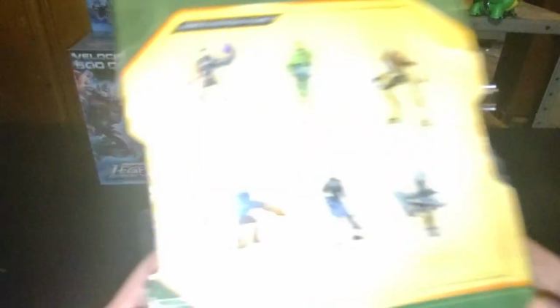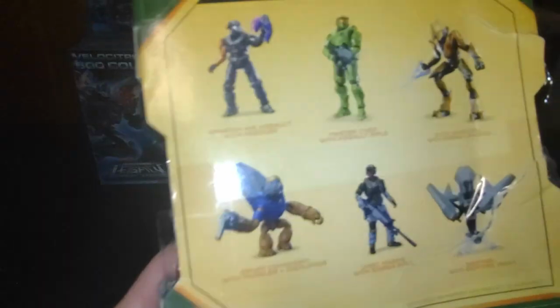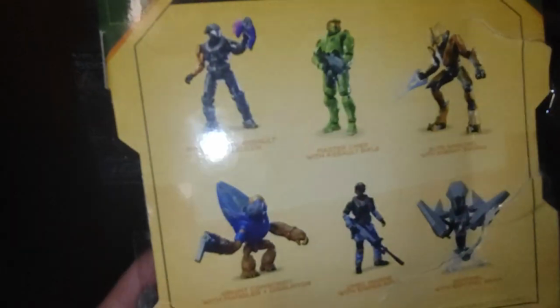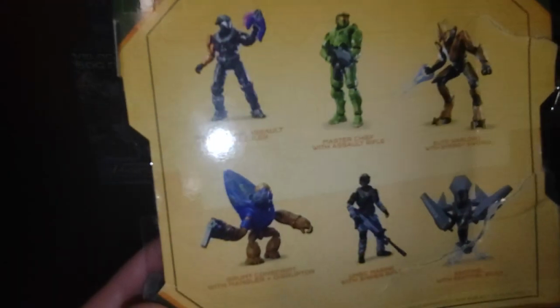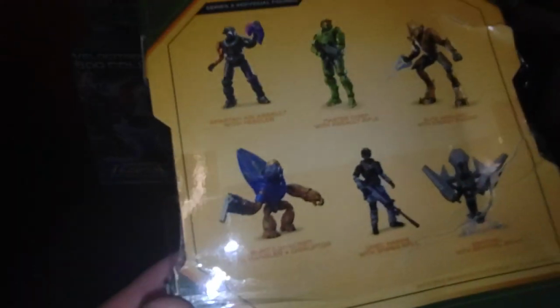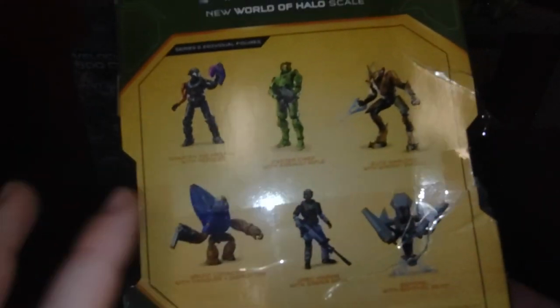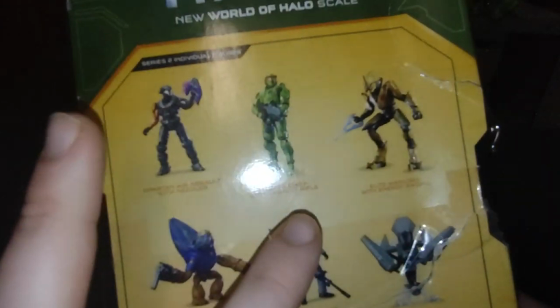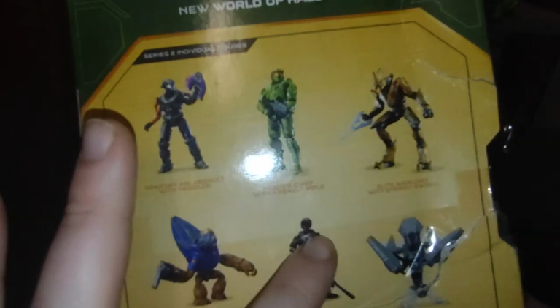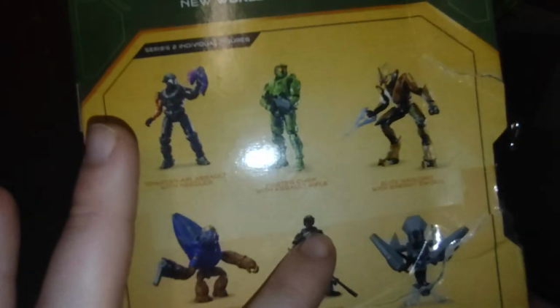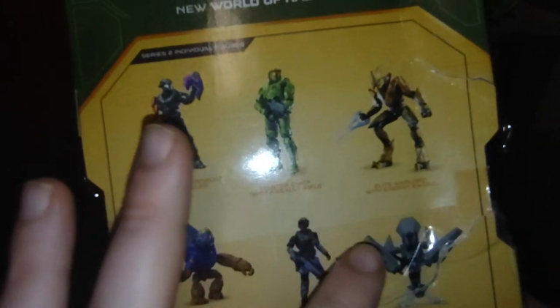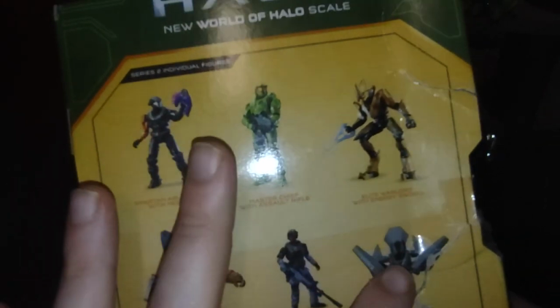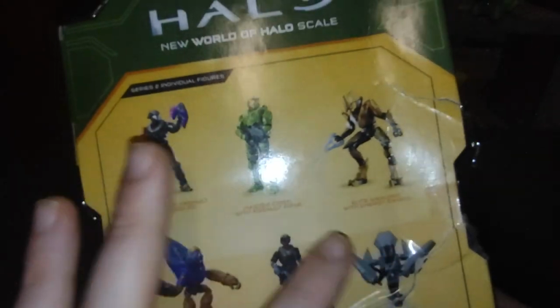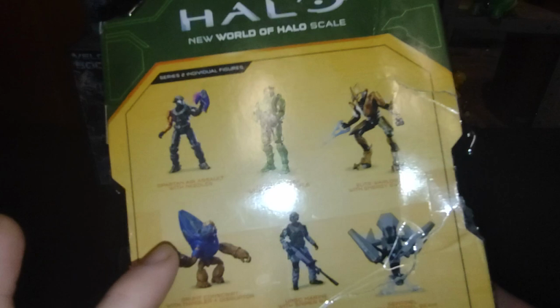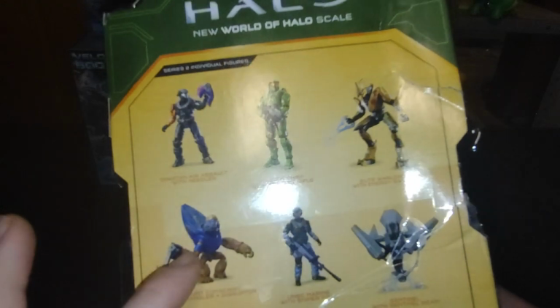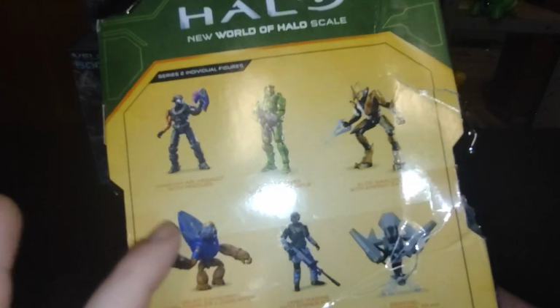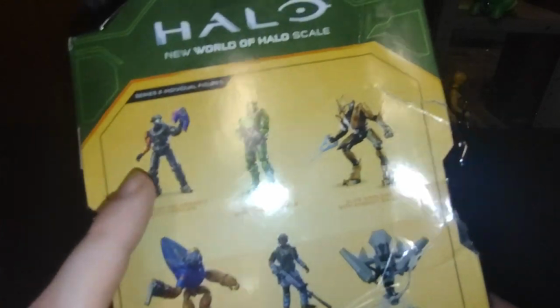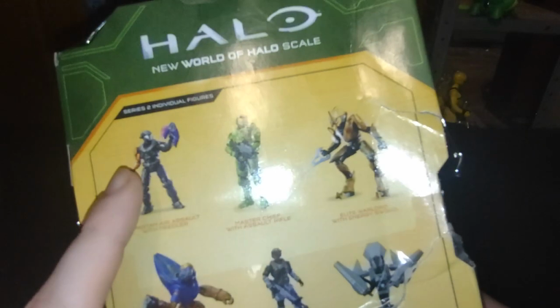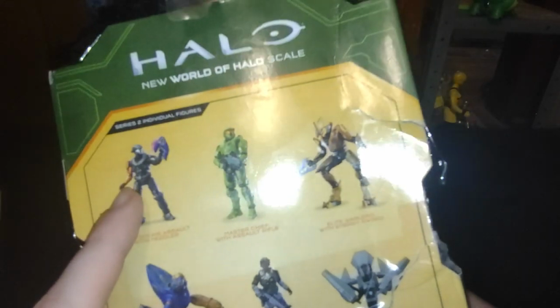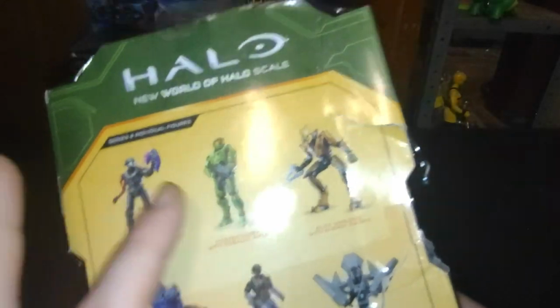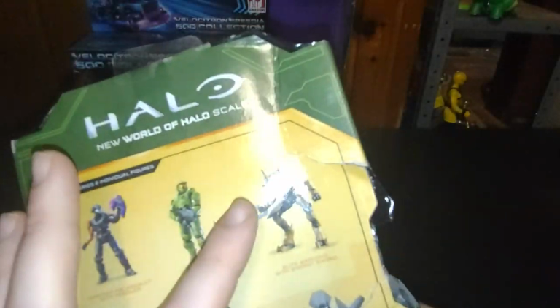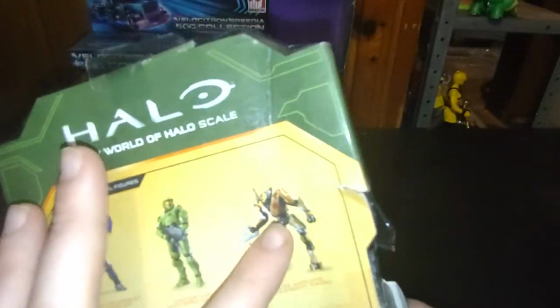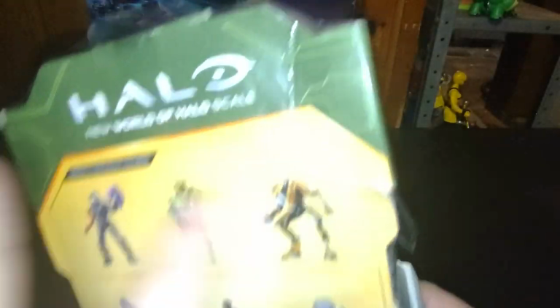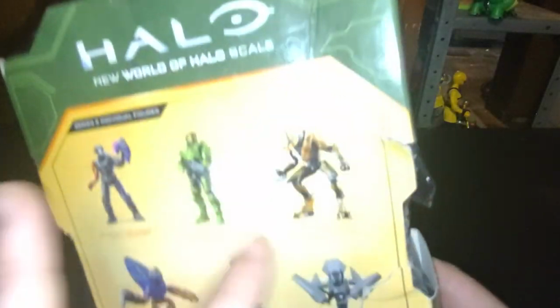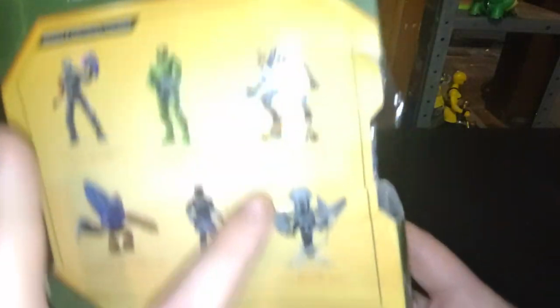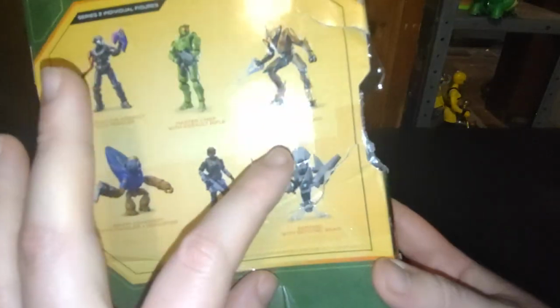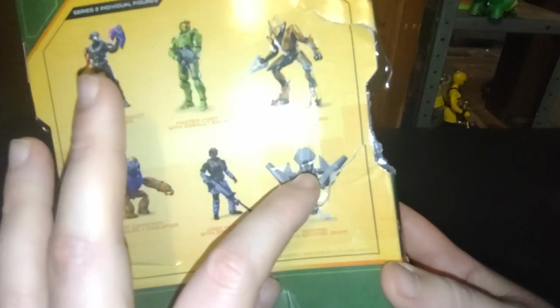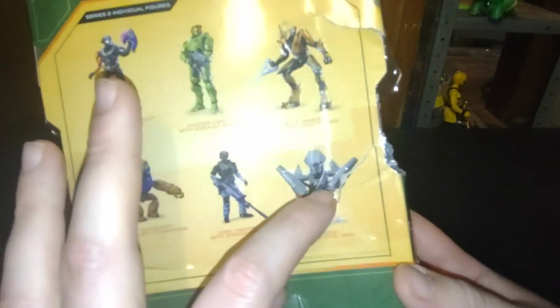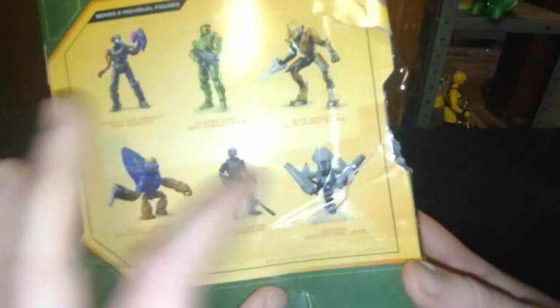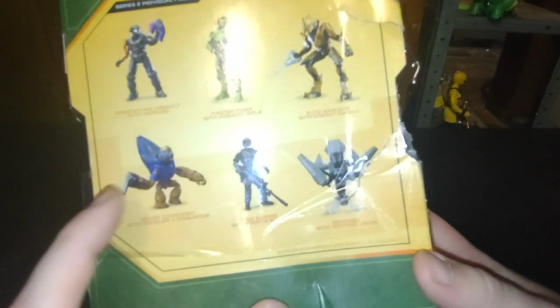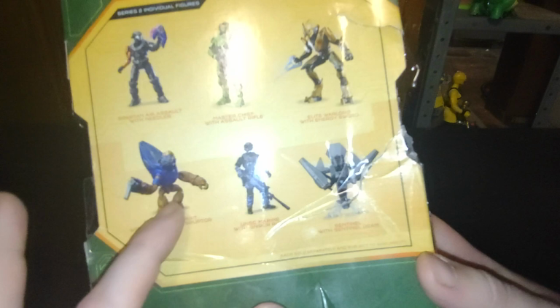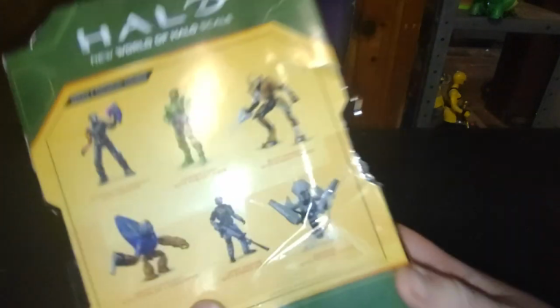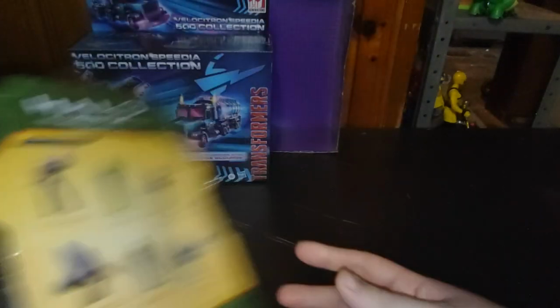There are other figures in the Halo line I don't have — I don't have that one, or that Spartan, or that Covenant, or that Covenant.